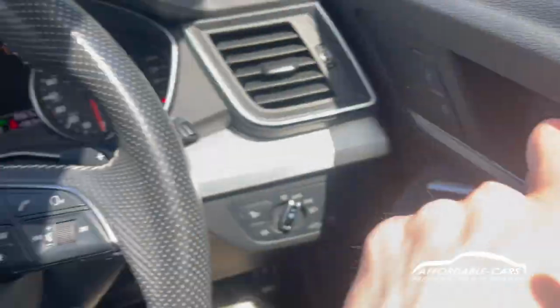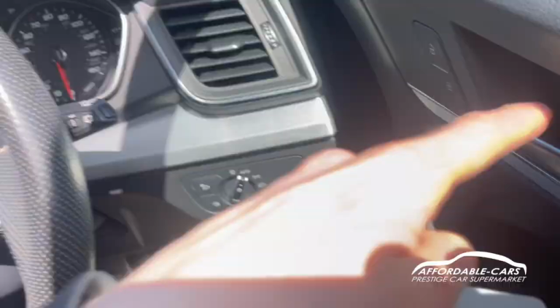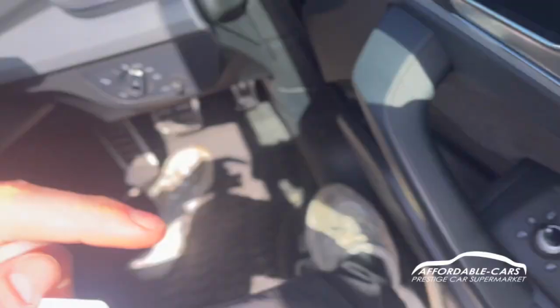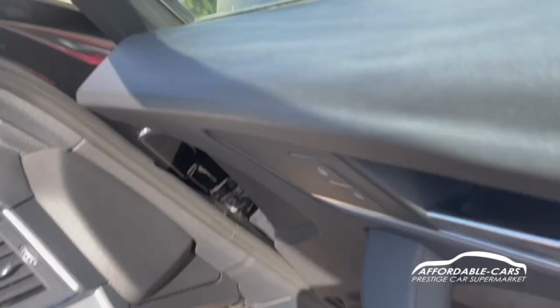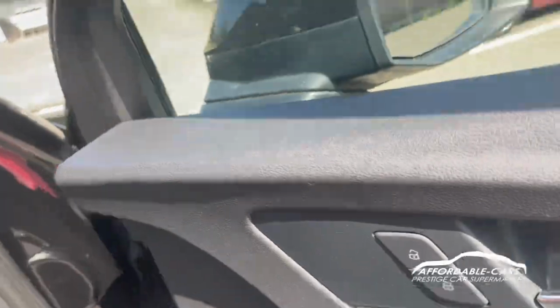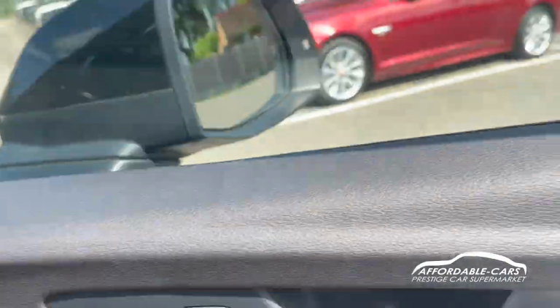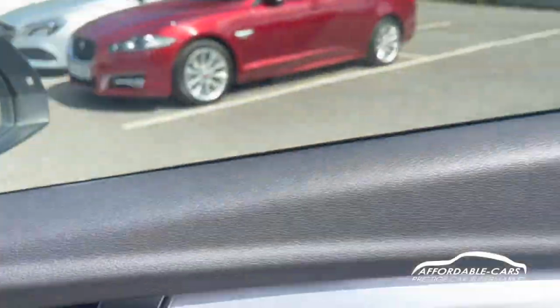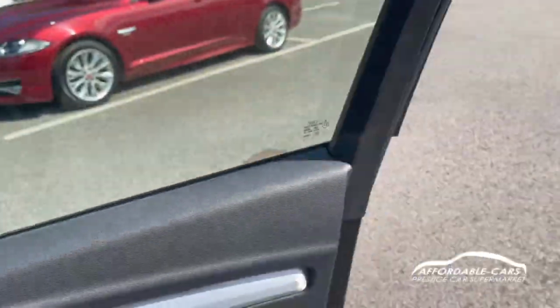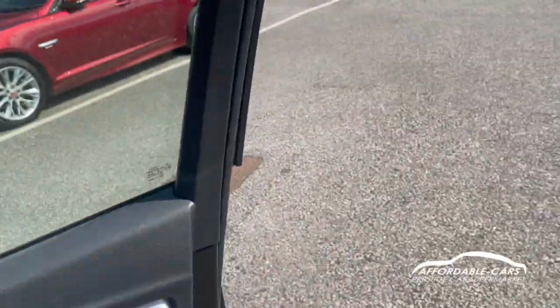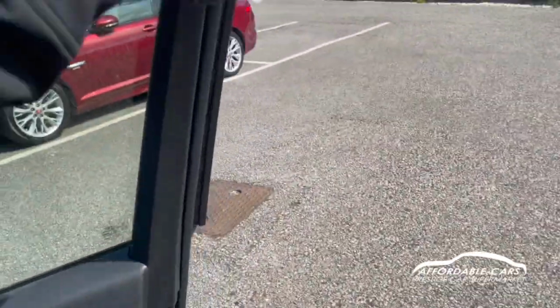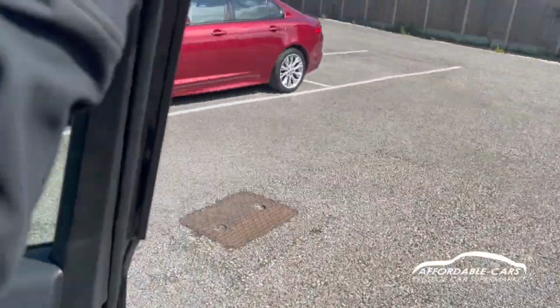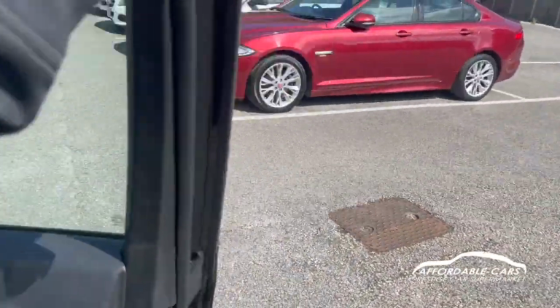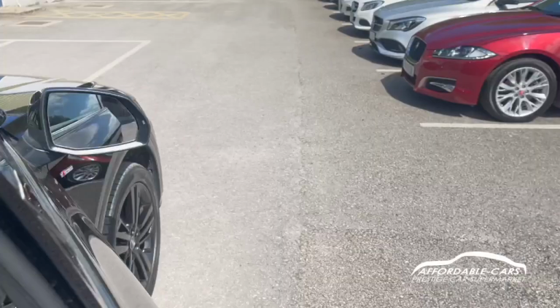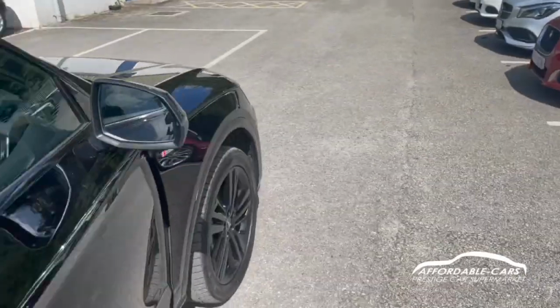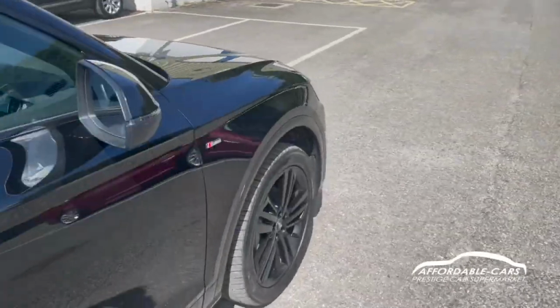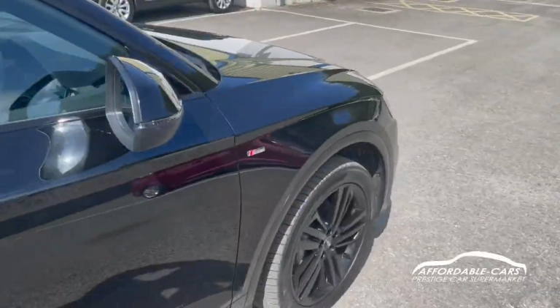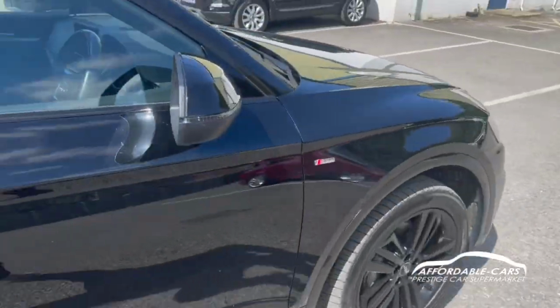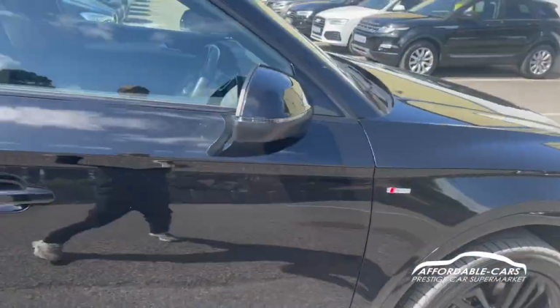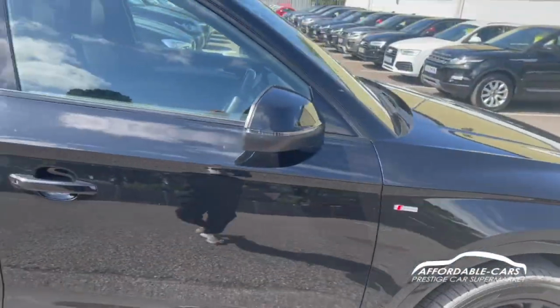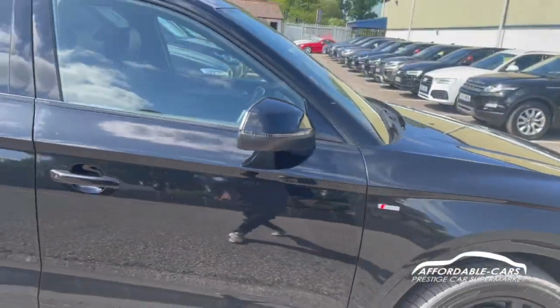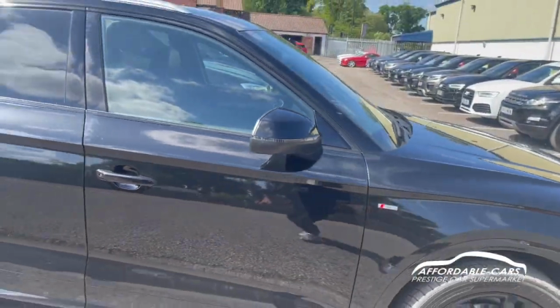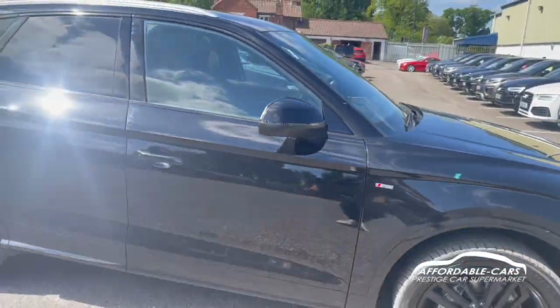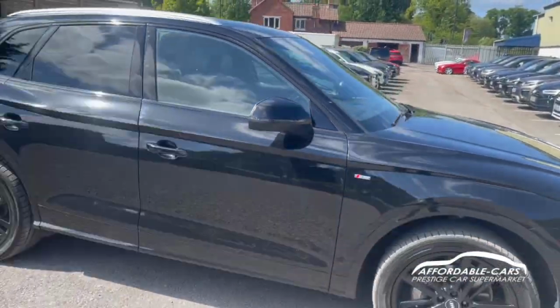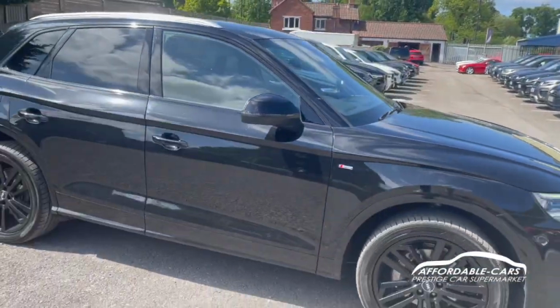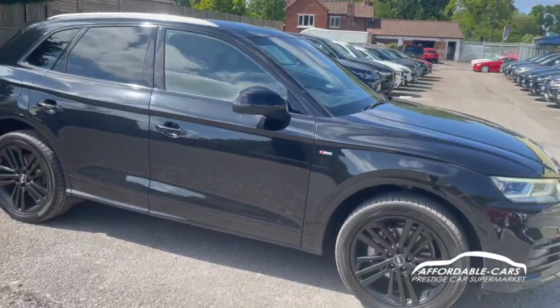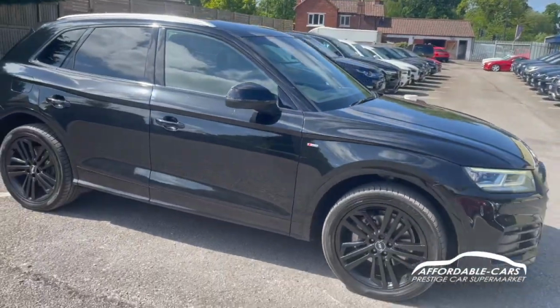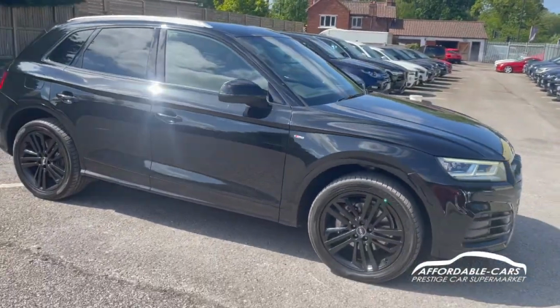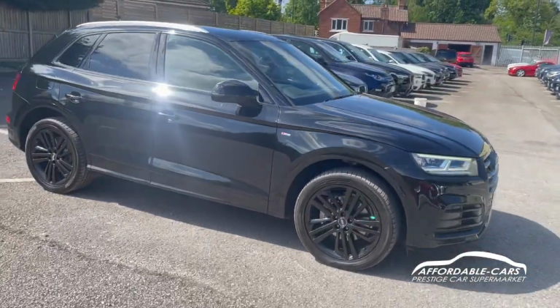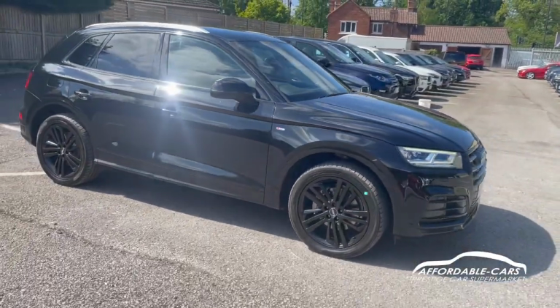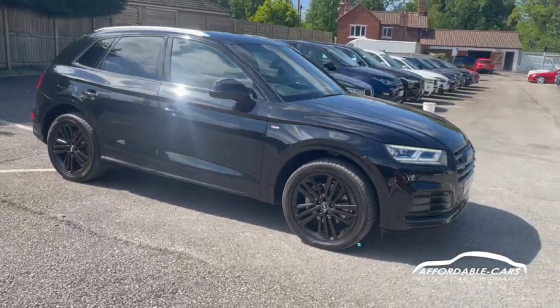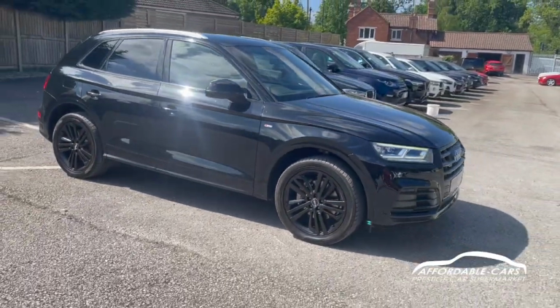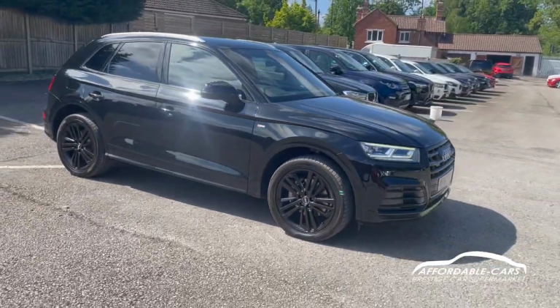If you have any more questions about this car, please feel free to contact our sales team — and potentially this could be your next new car. Cheers!